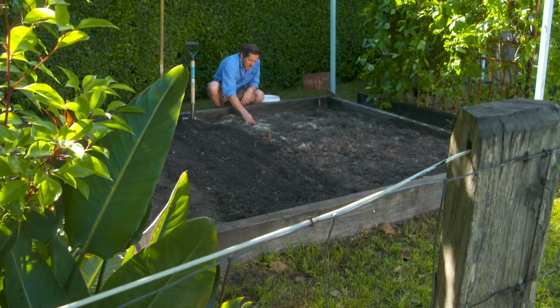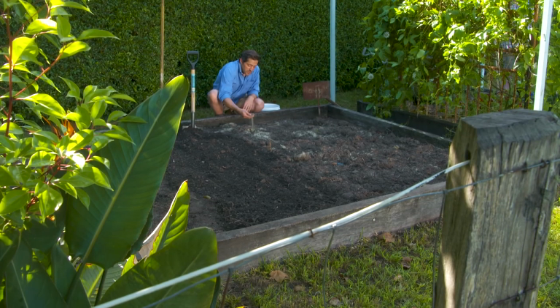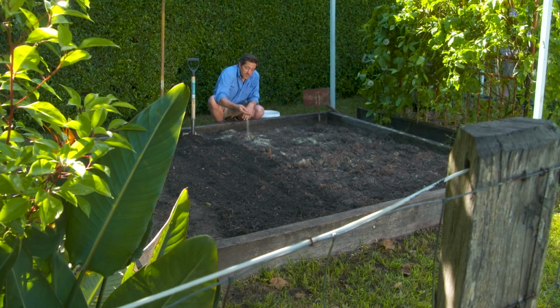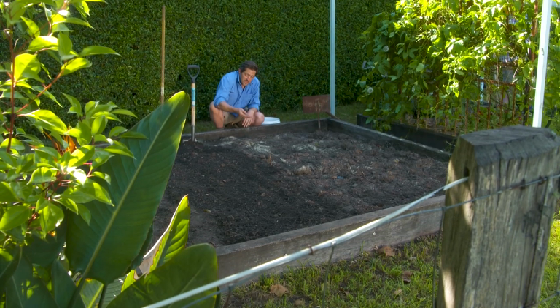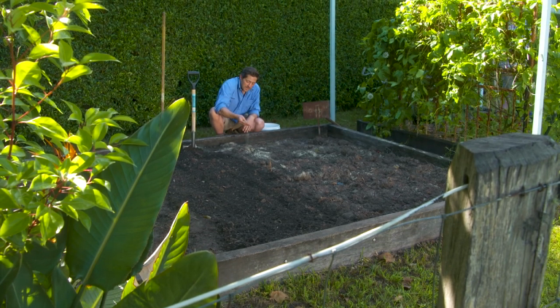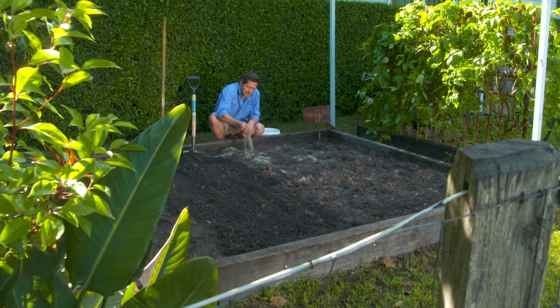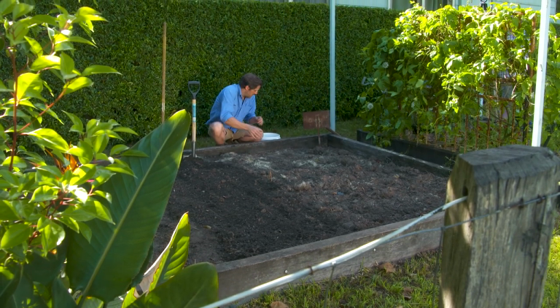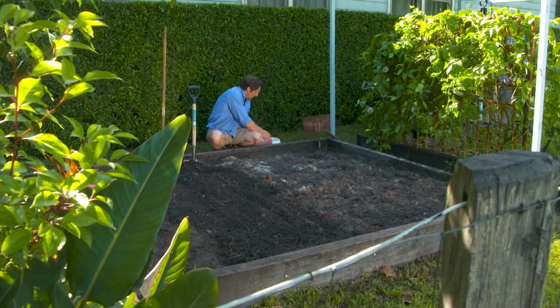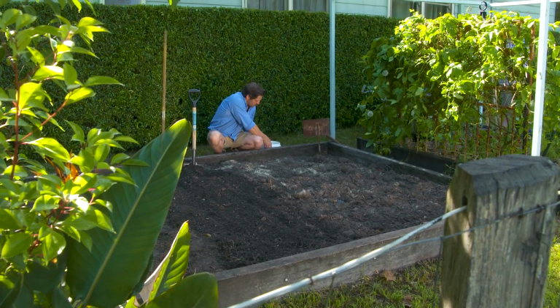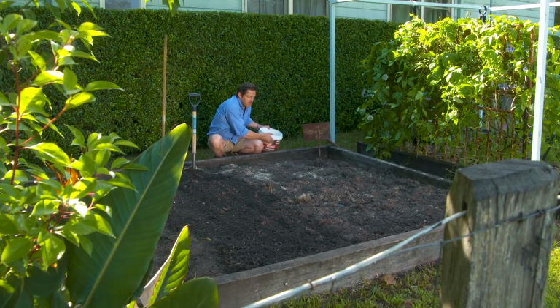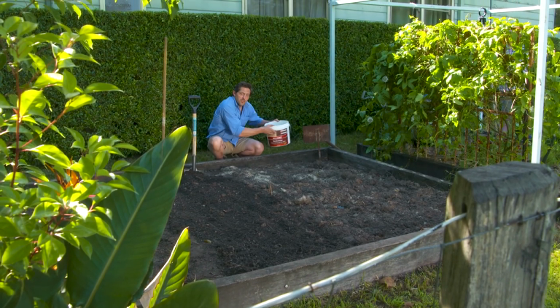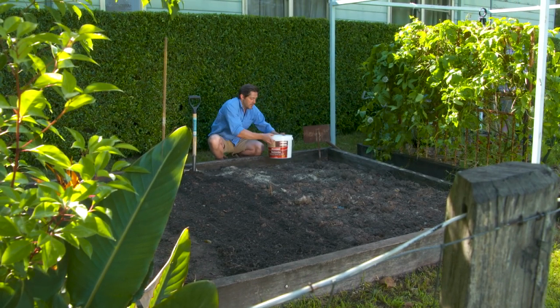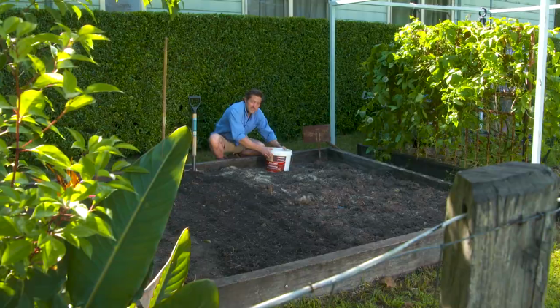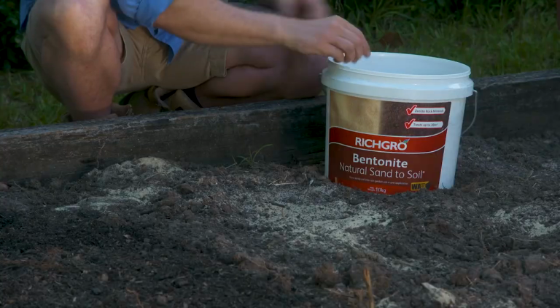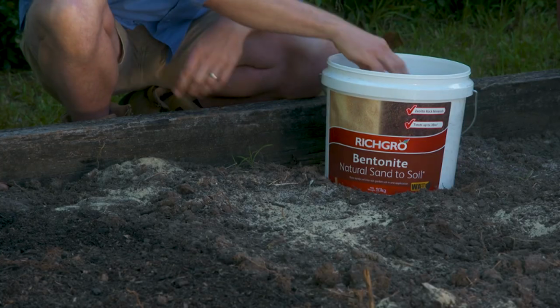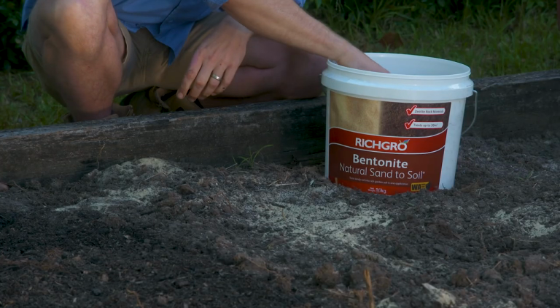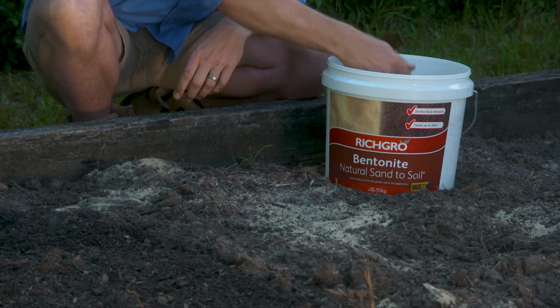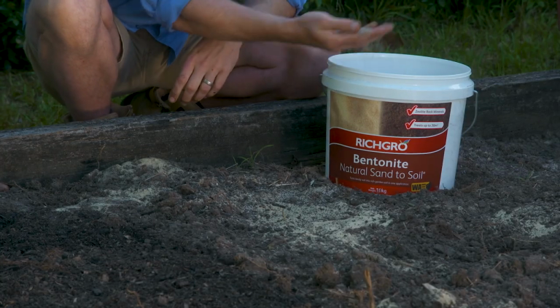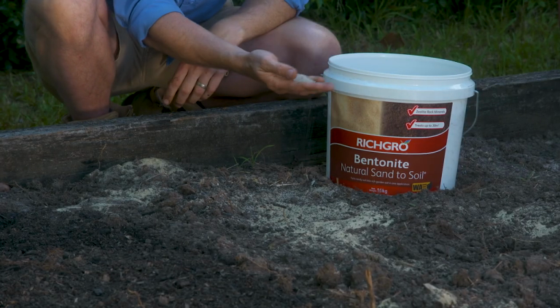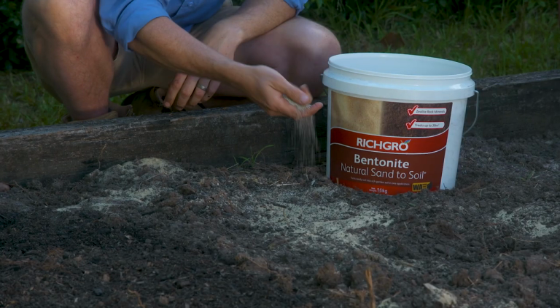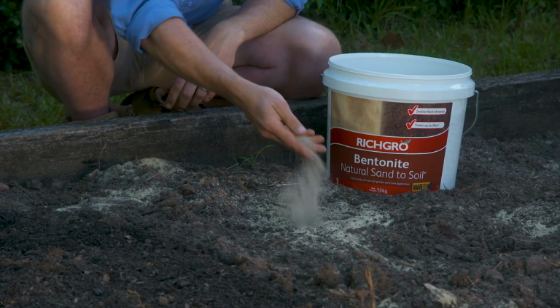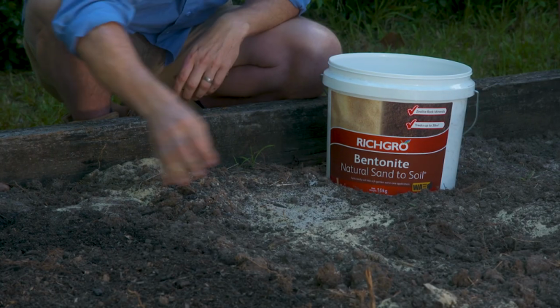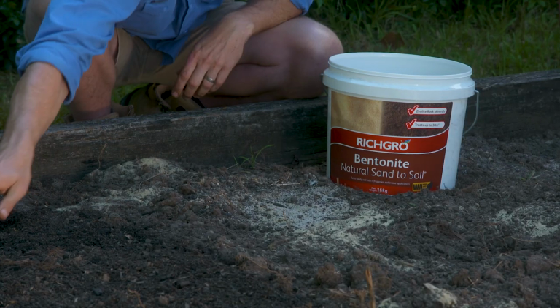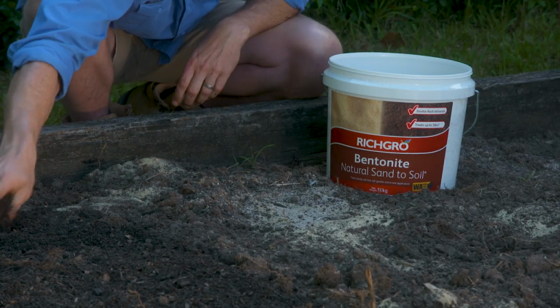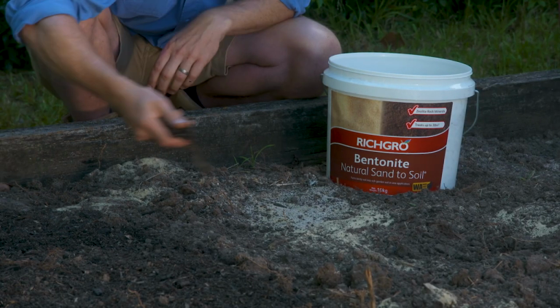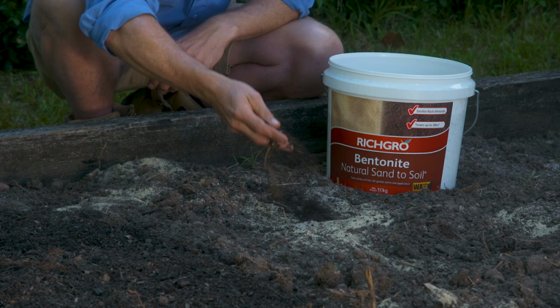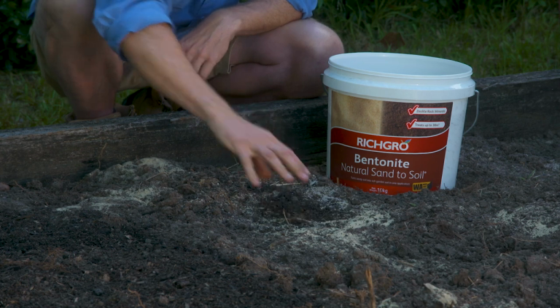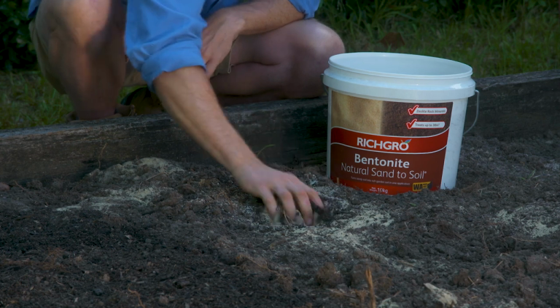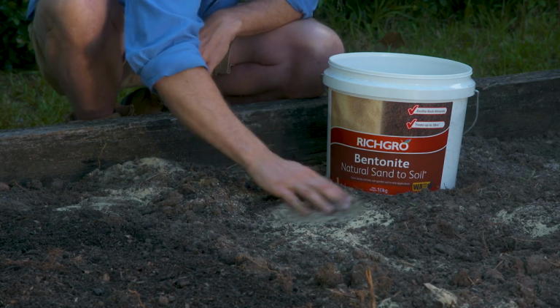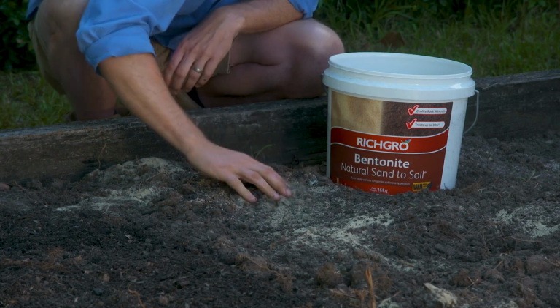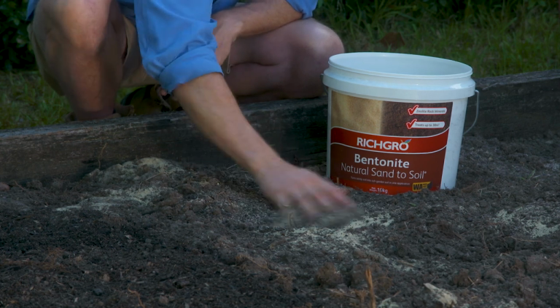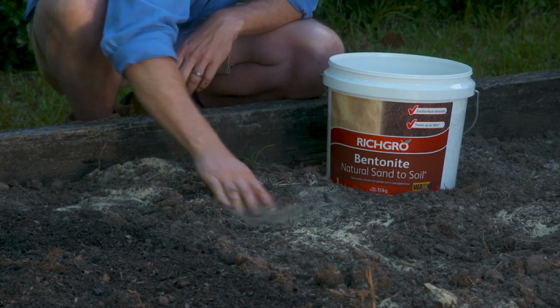If your soil is really sandy like this, you should try Rich Grow Sand to Soil. This really helps to retain moisture and when mixed in with a bit of compost it's going to turn sand into rich garden soil.